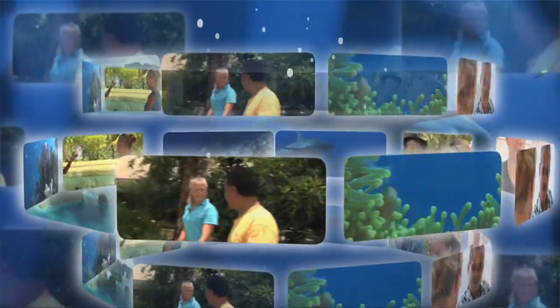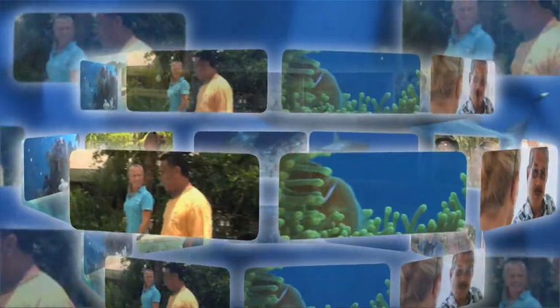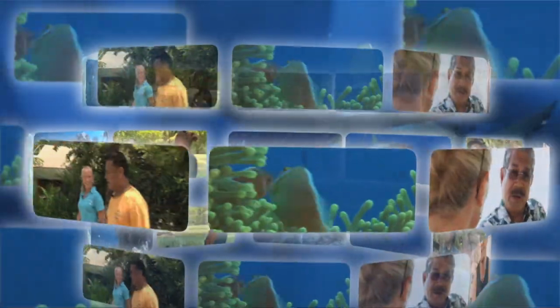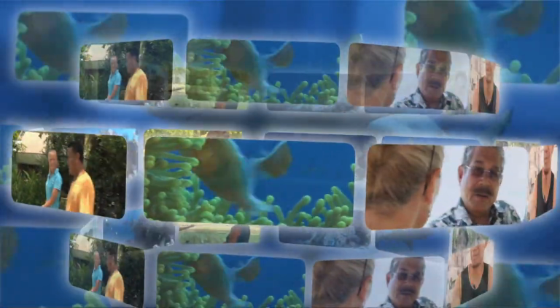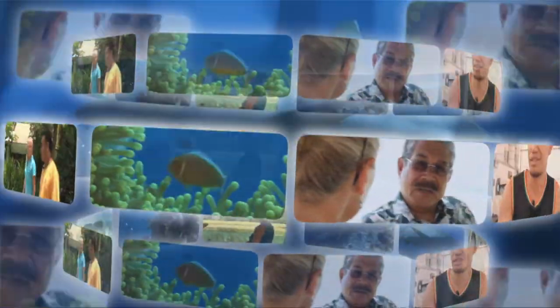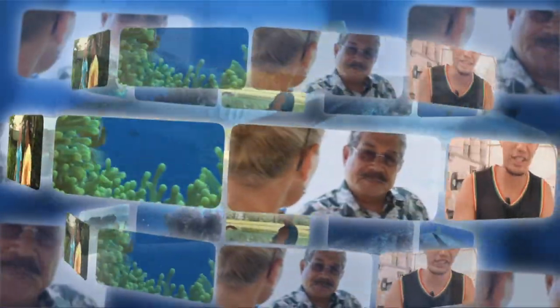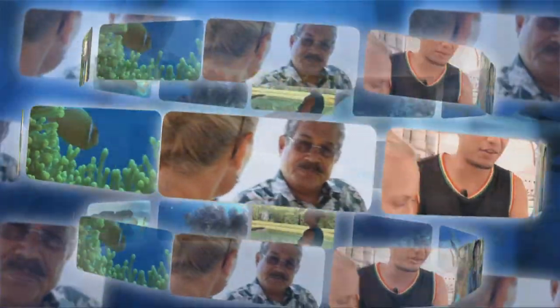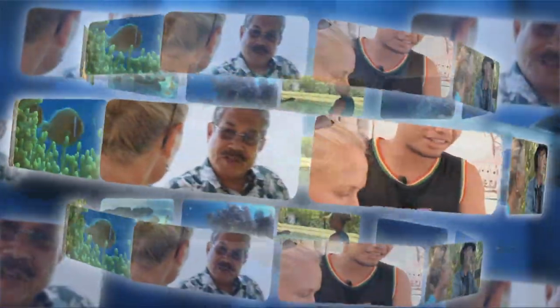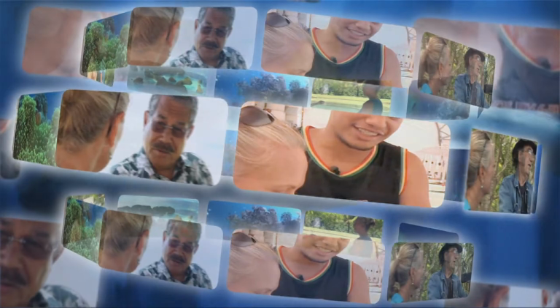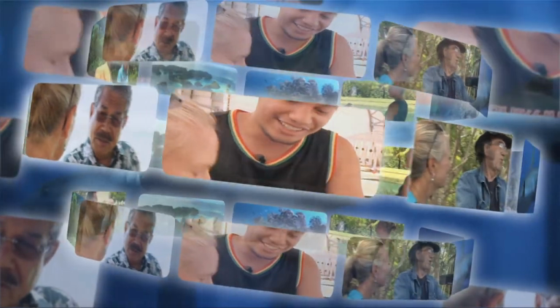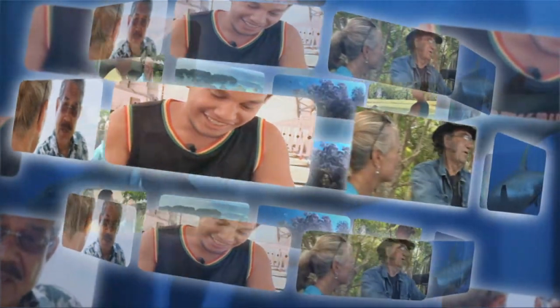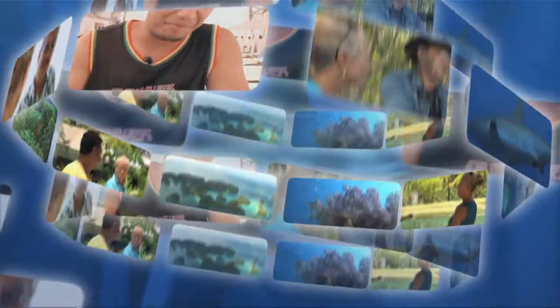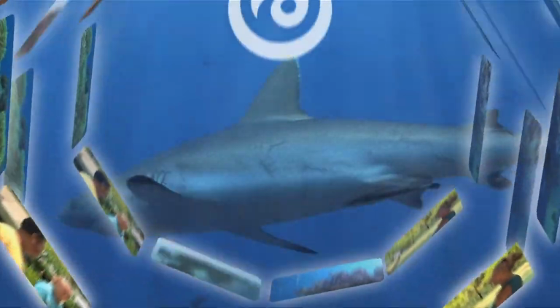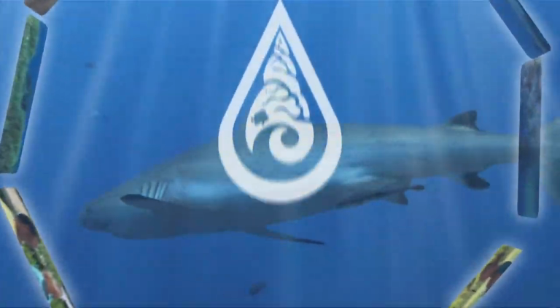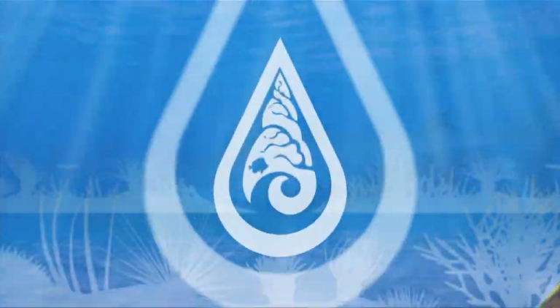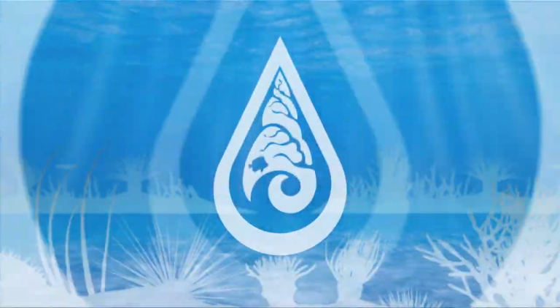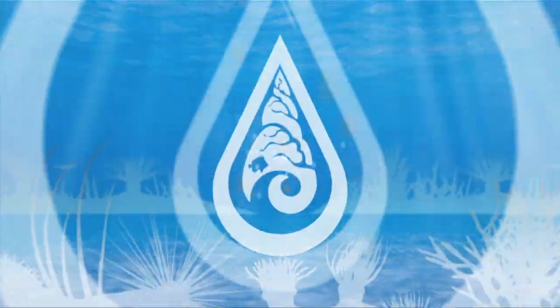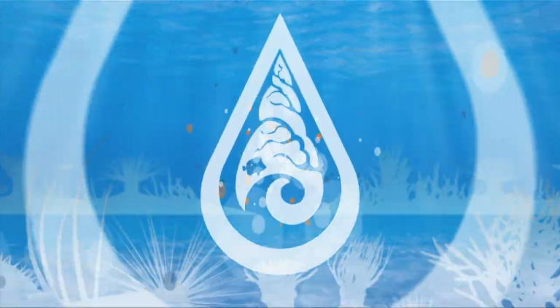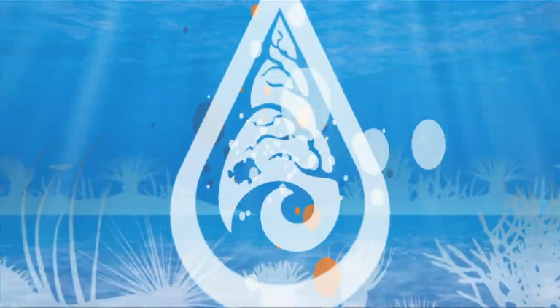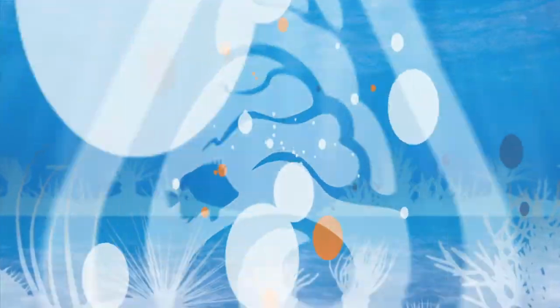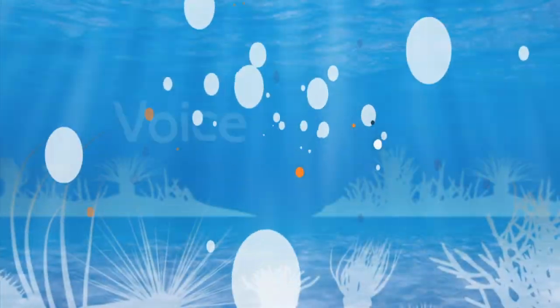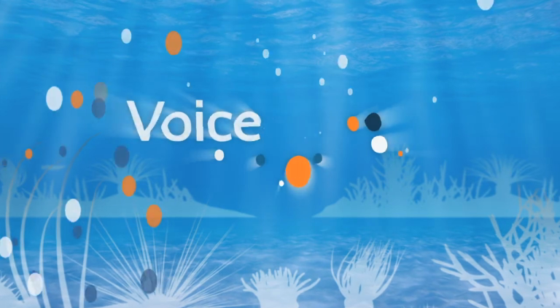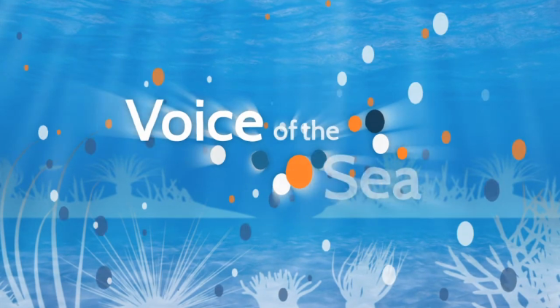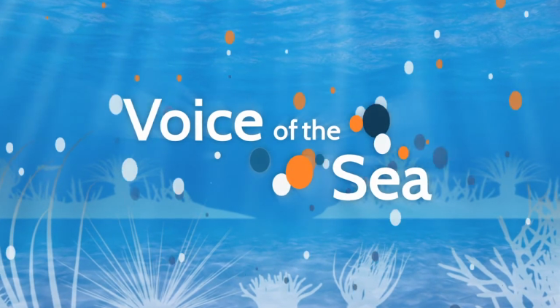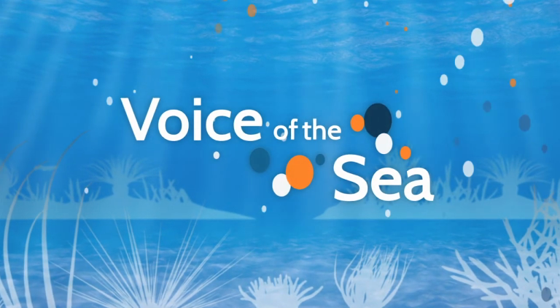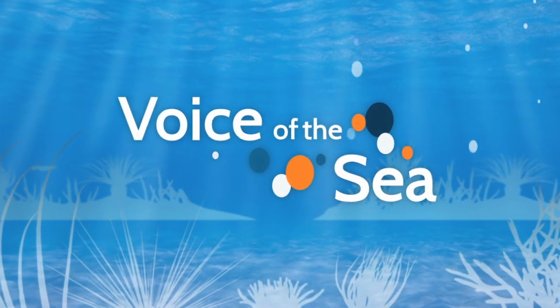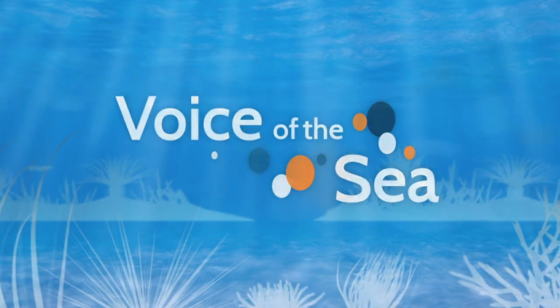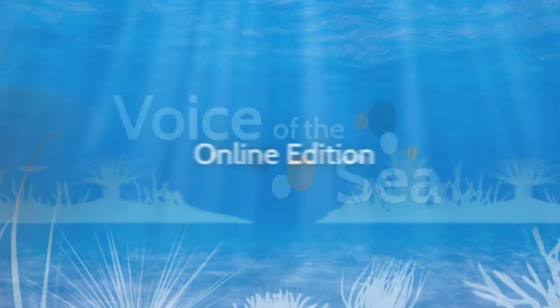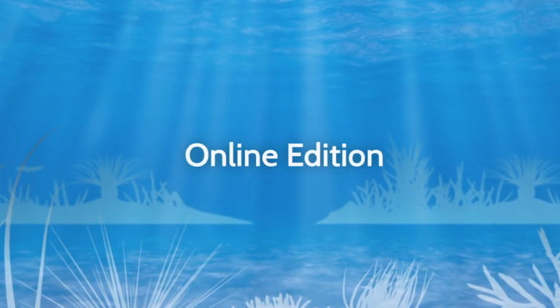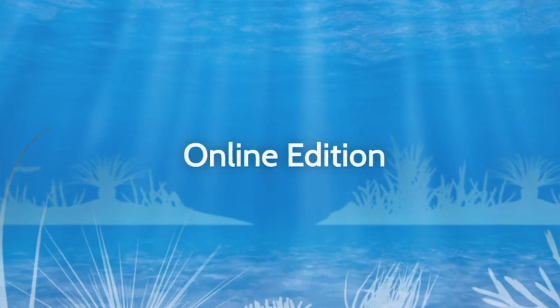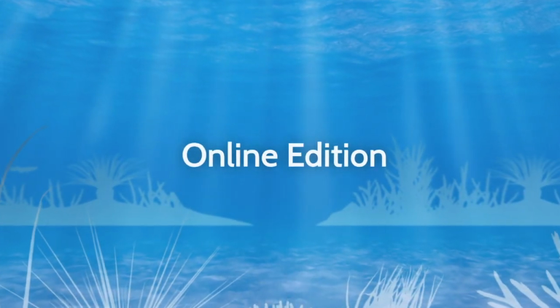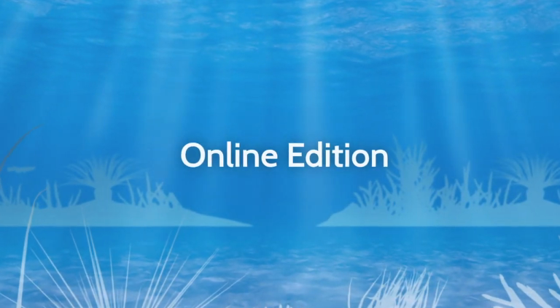Voice of the Sea, learning from experts across the ocean. Welcome to Voice of the Sea. This time on Voice of the Sea,